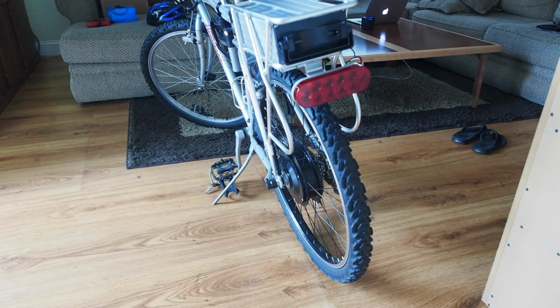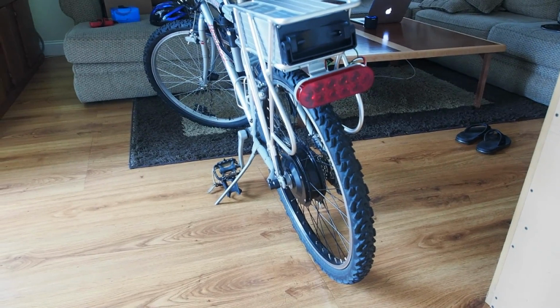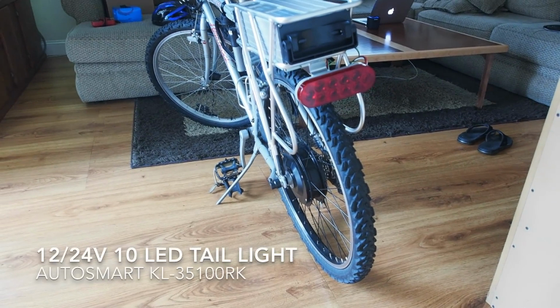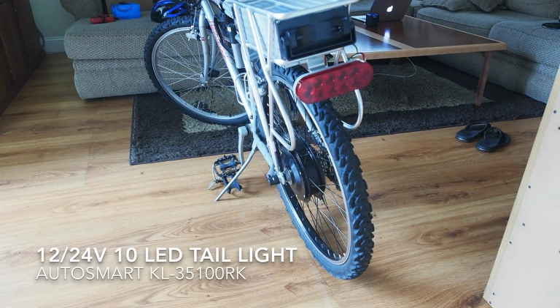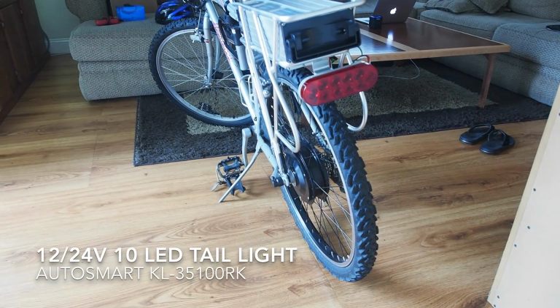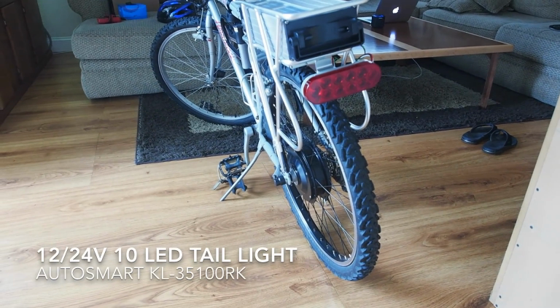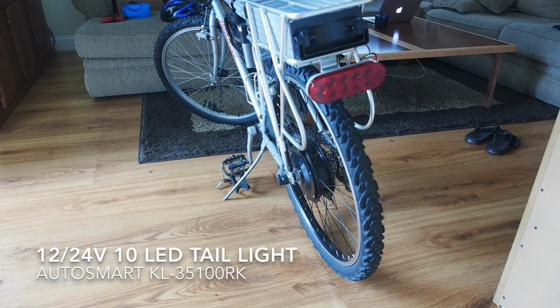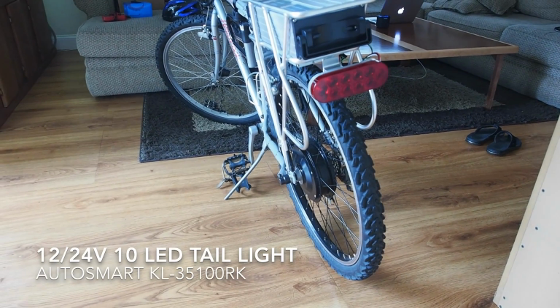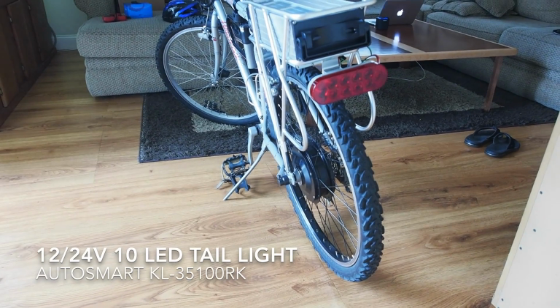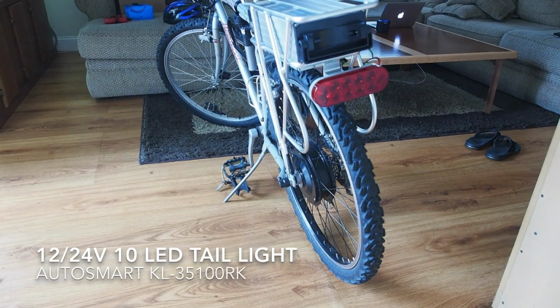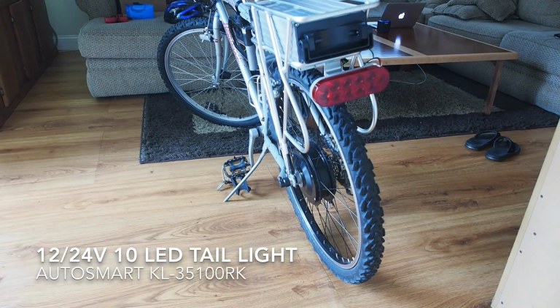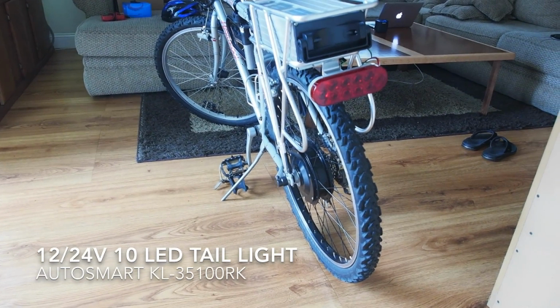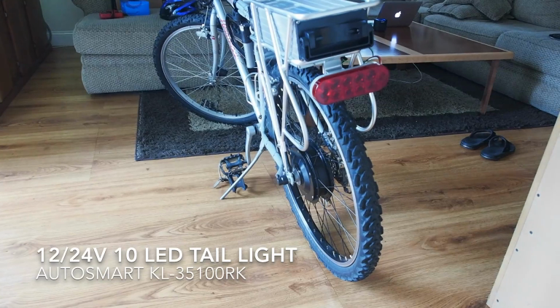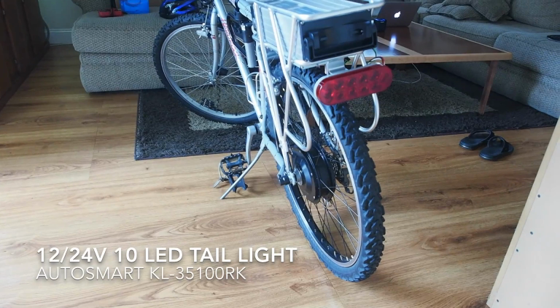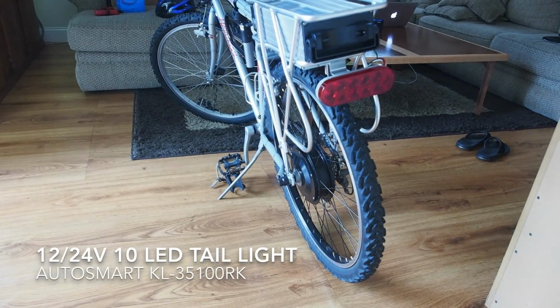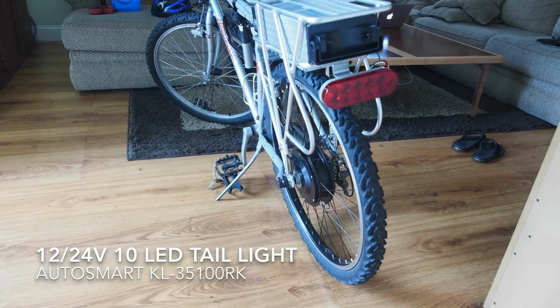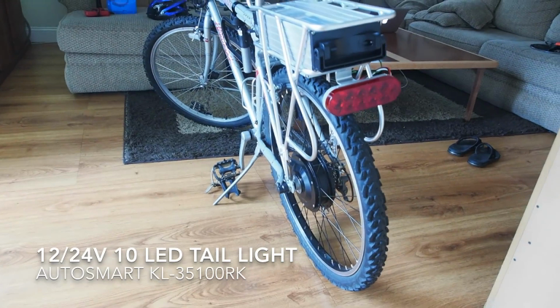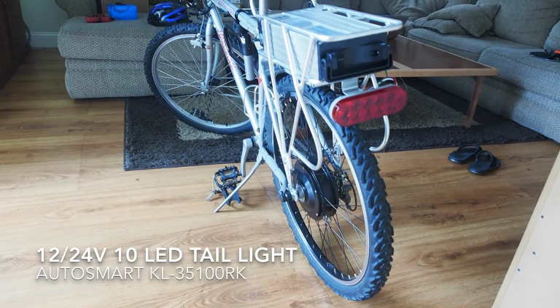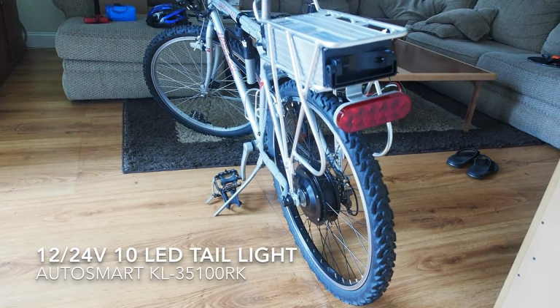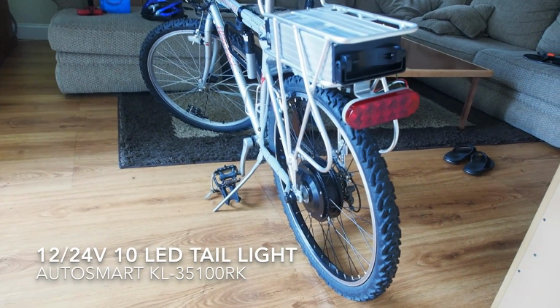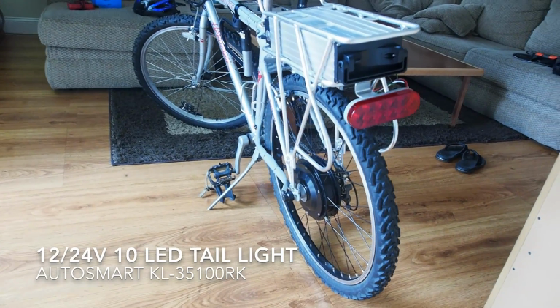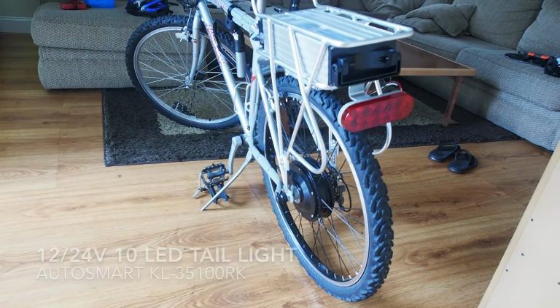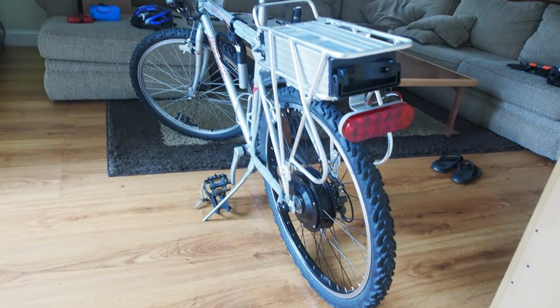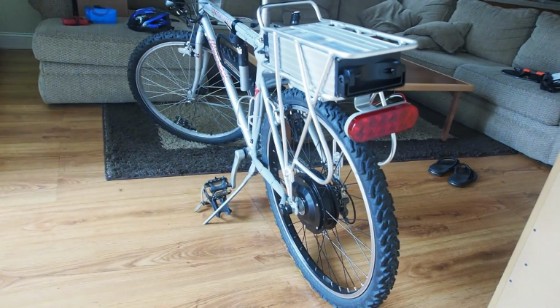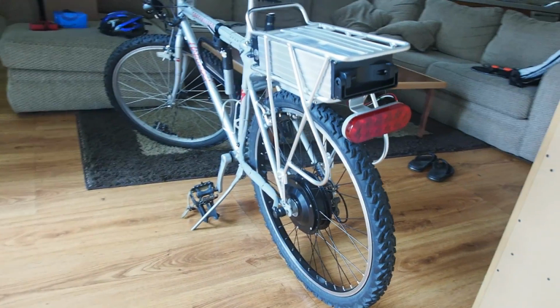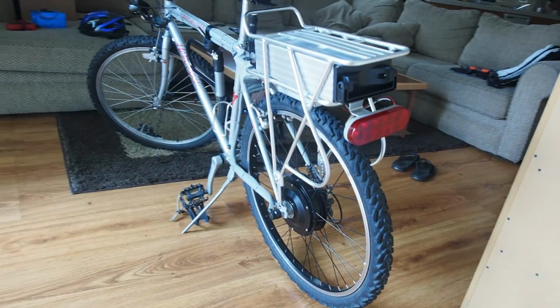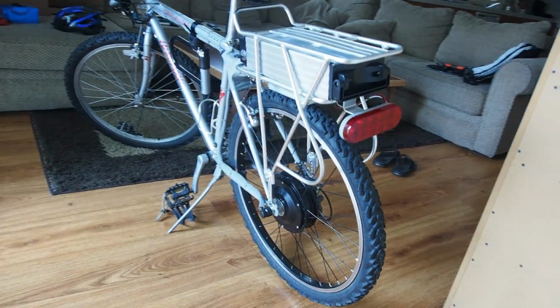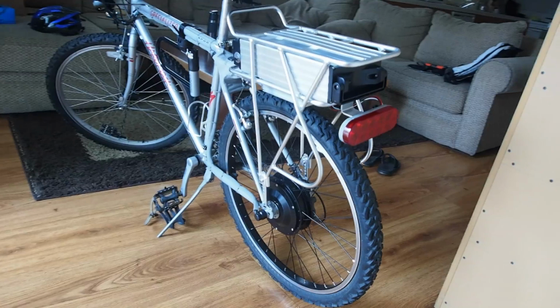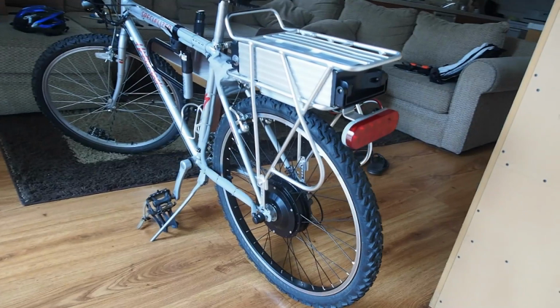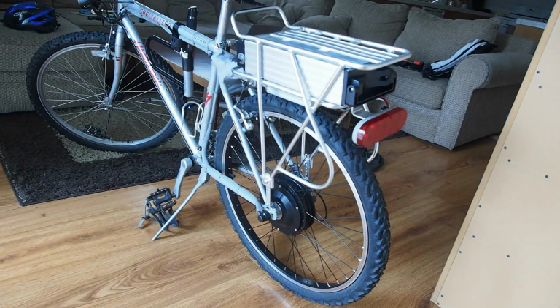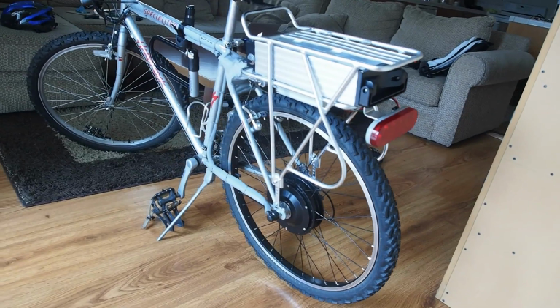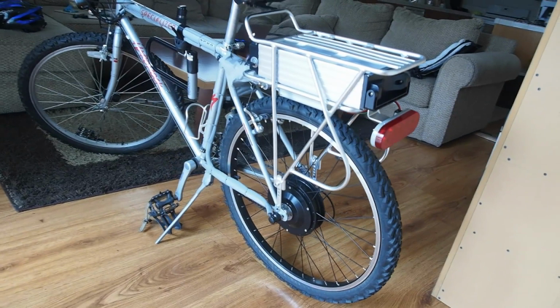Here you can see the taillight that I put in — it's a 10 LED taillight. You can also see the battery and the rack that holds the battery pack.